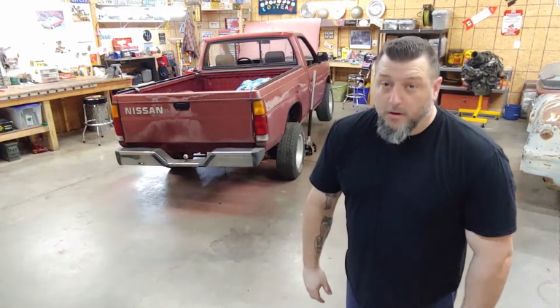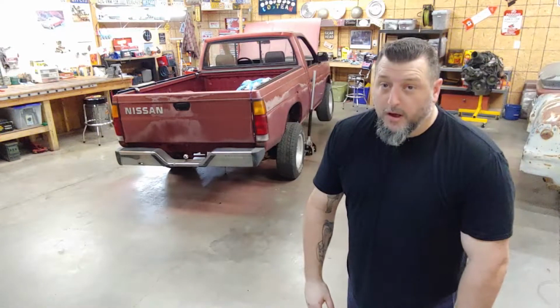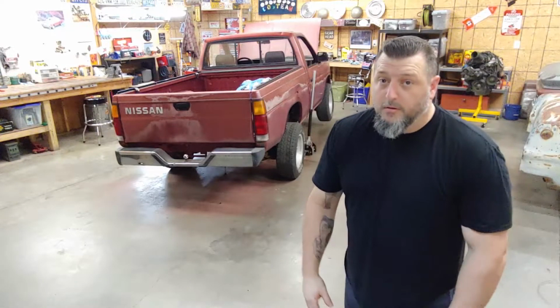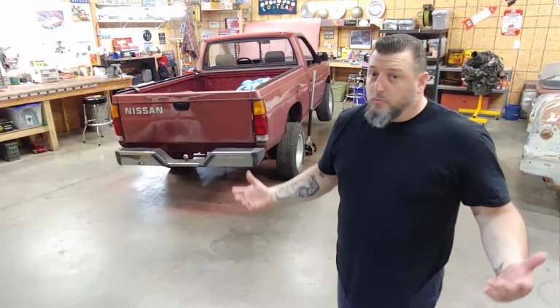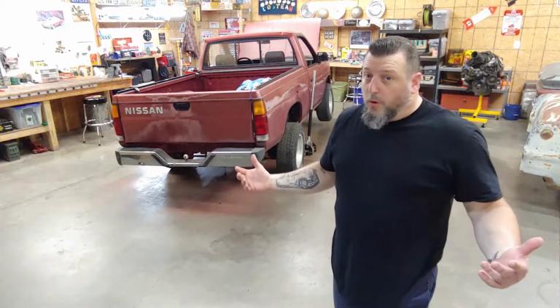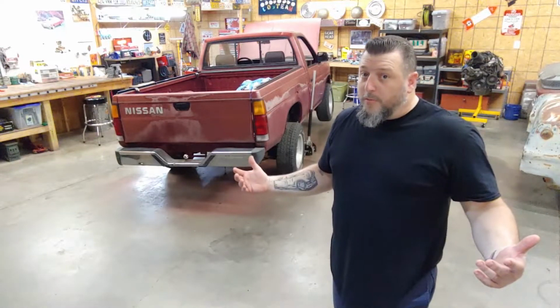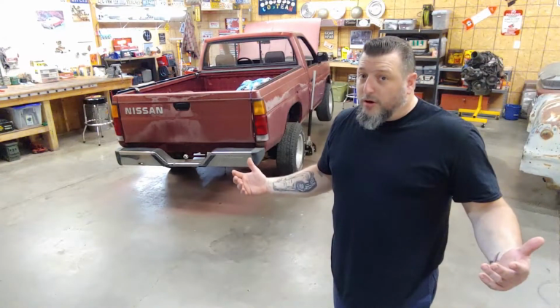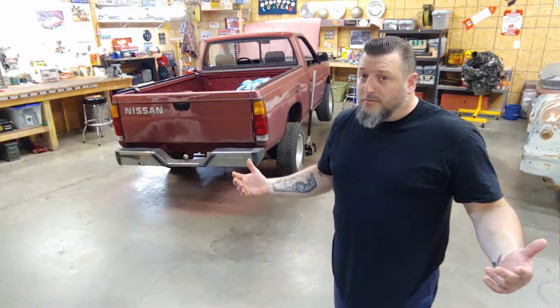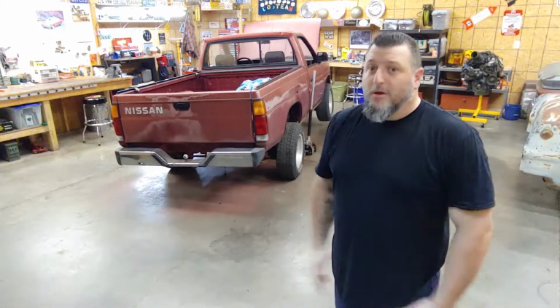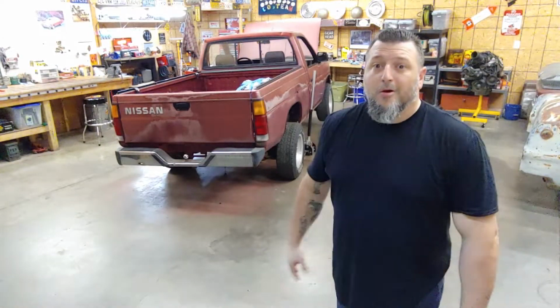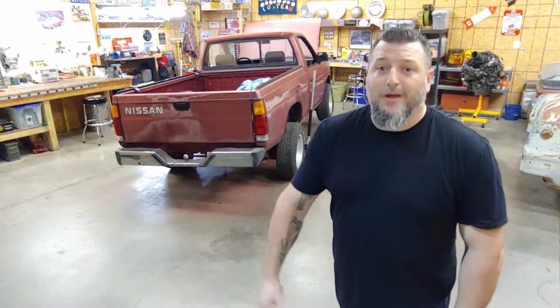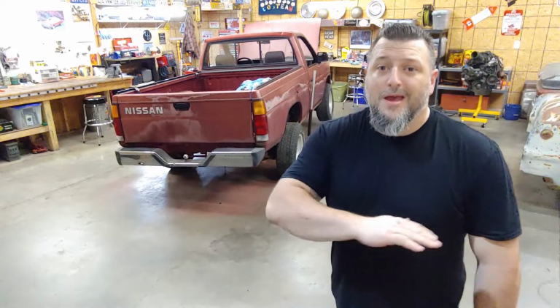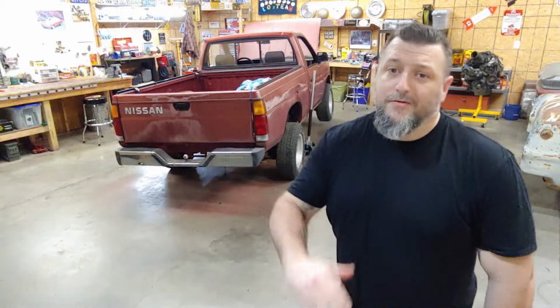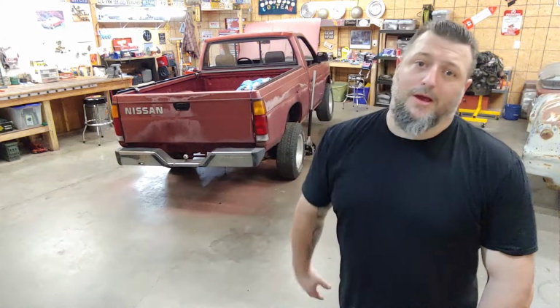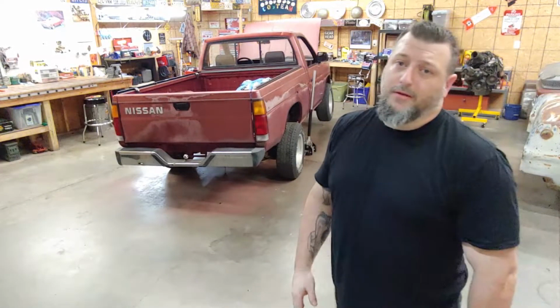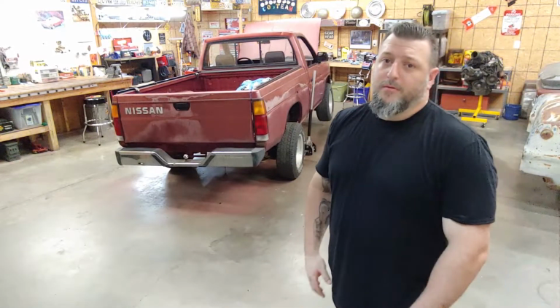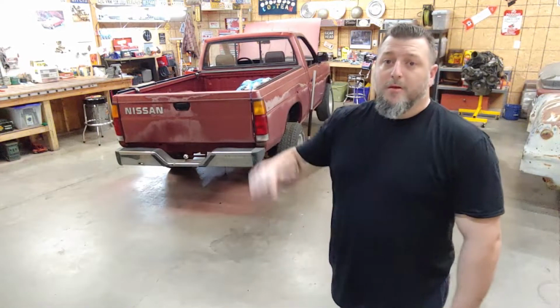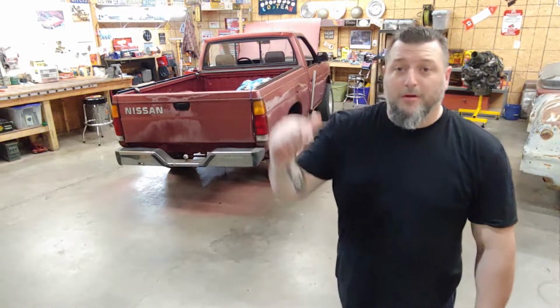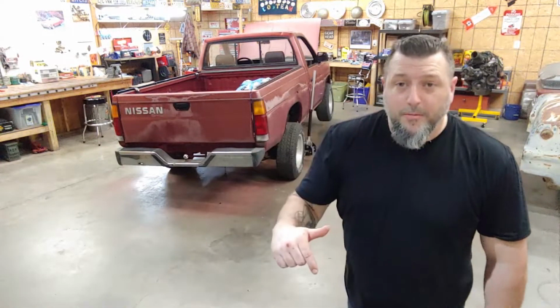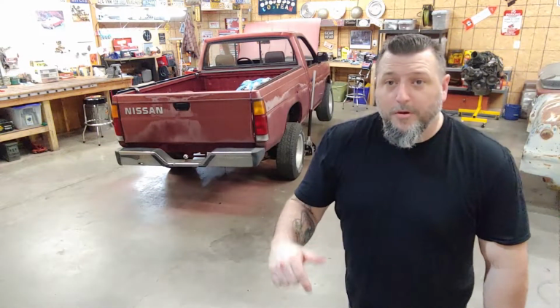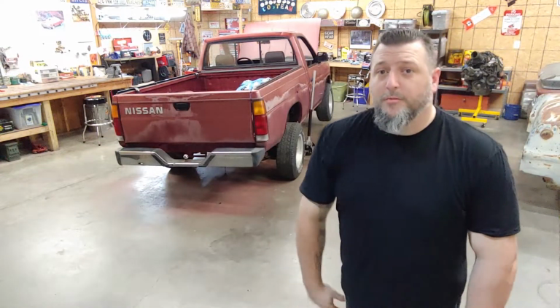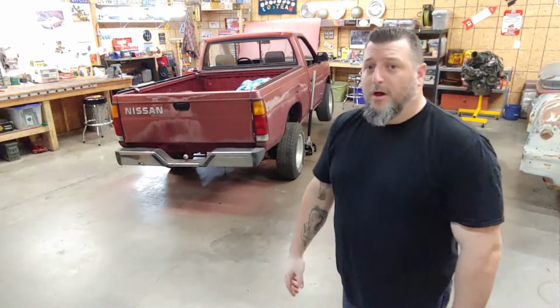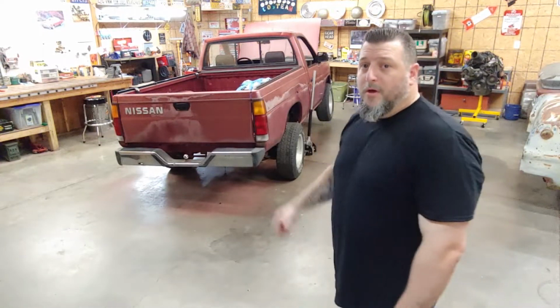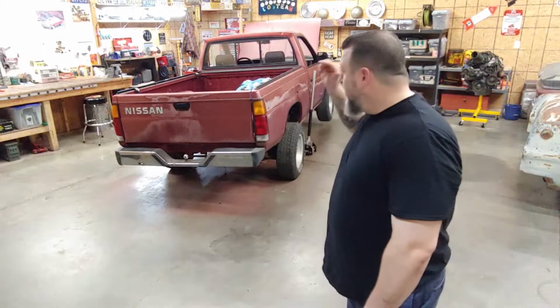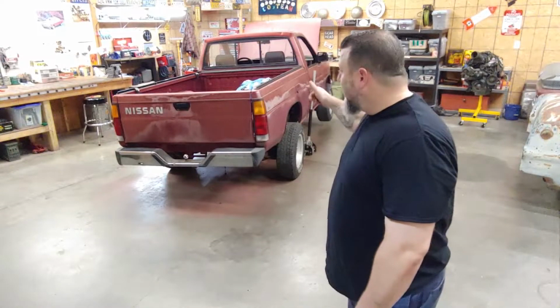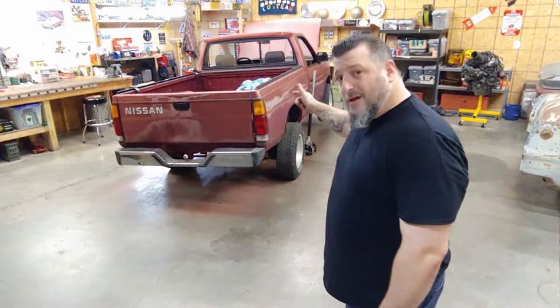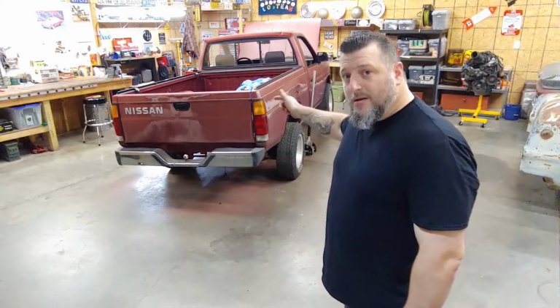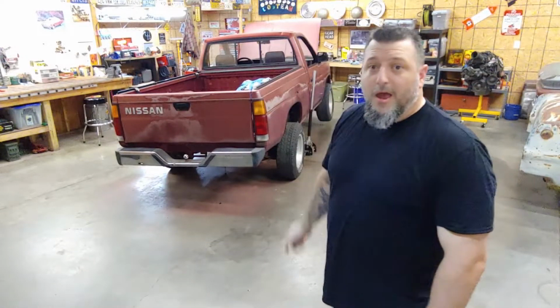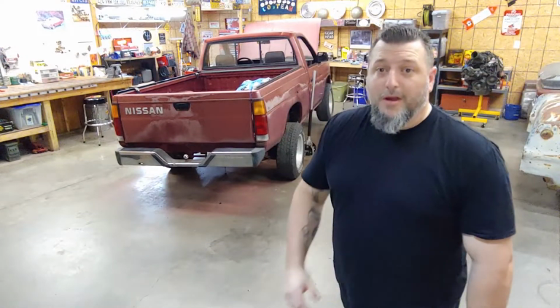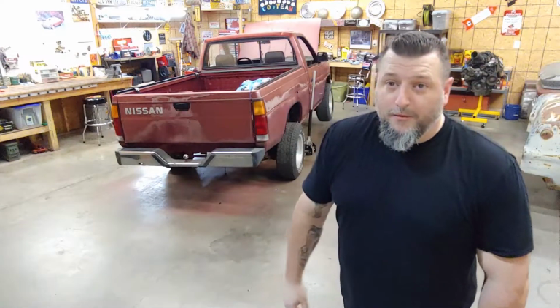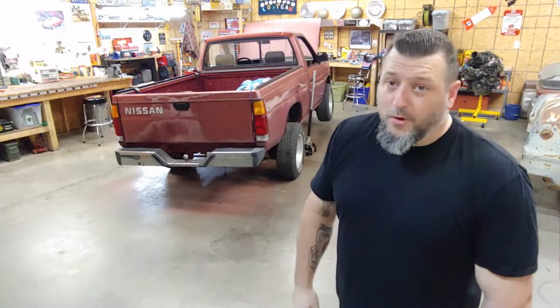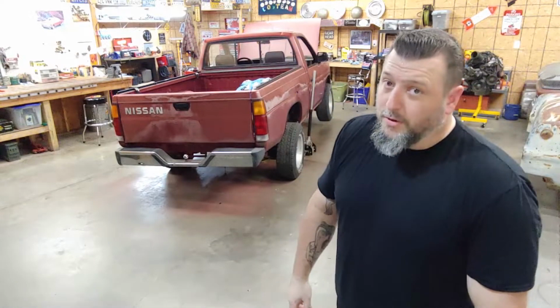Alright guys, who wants to go mini trucking? Hopefully everybody's got their hands up, because on this episode of Pugliese's Speed Shot, we're back on the Nissan and we're about to knock out phase one of this build.